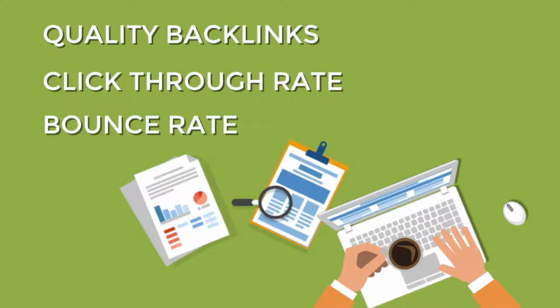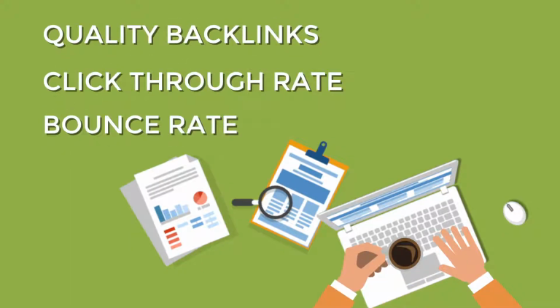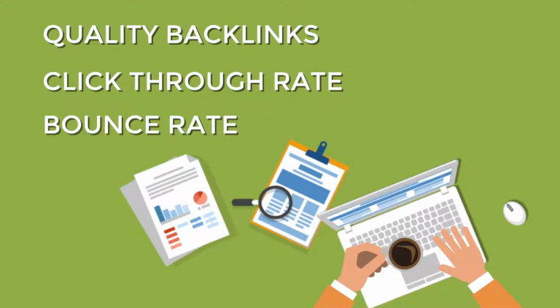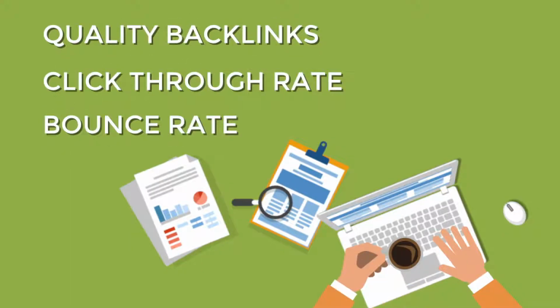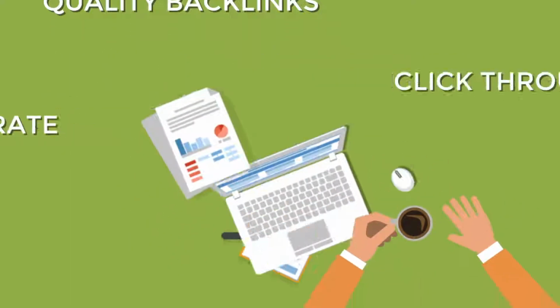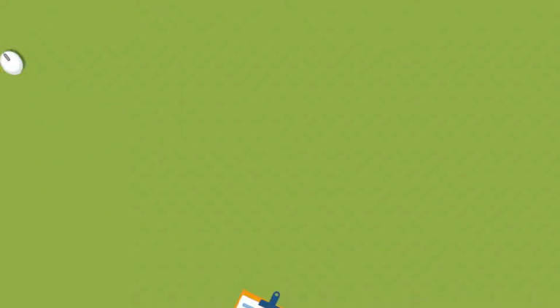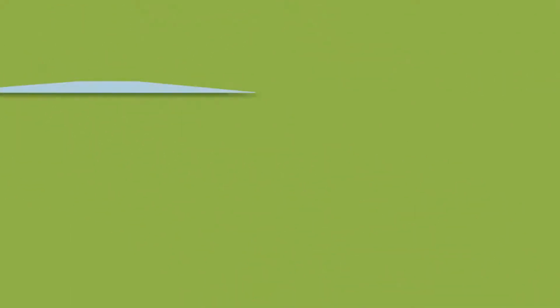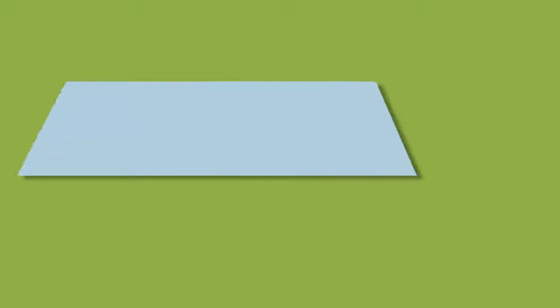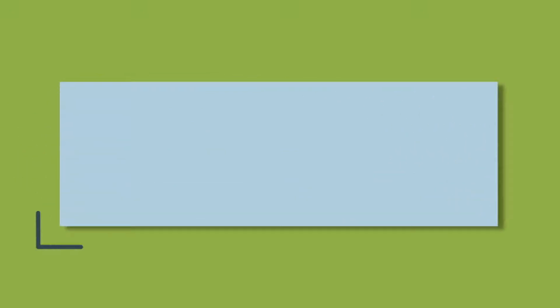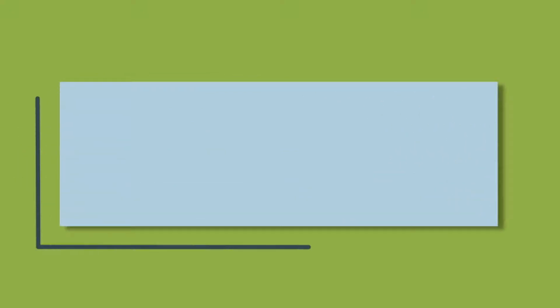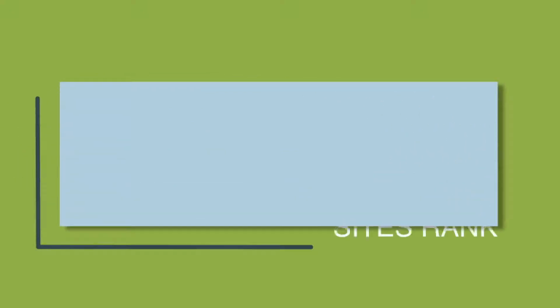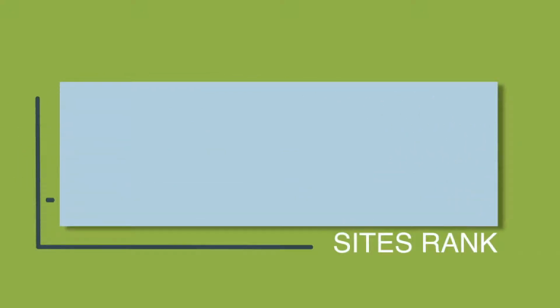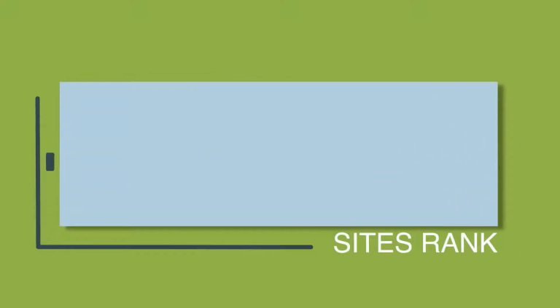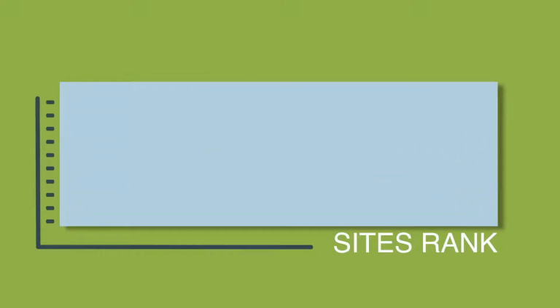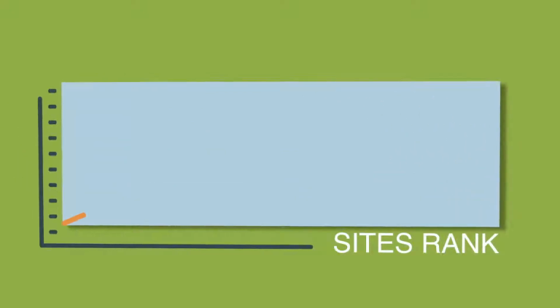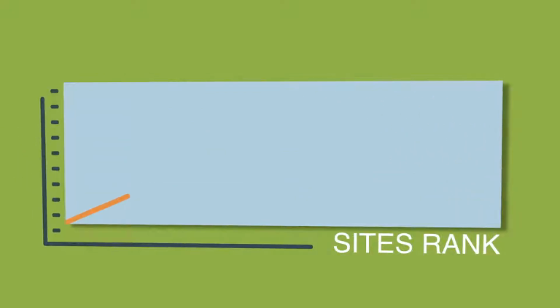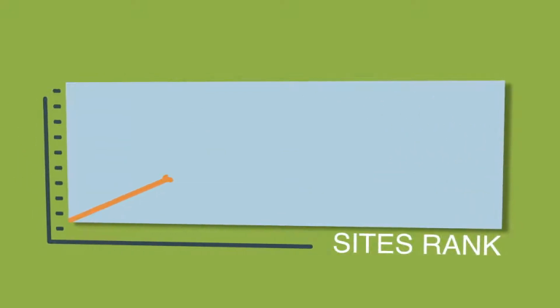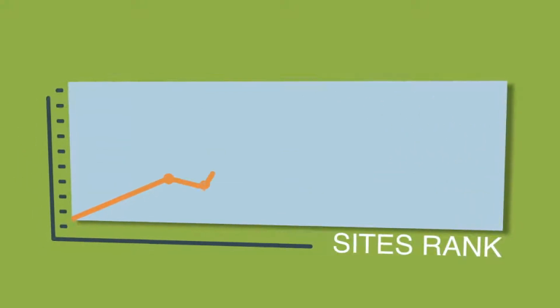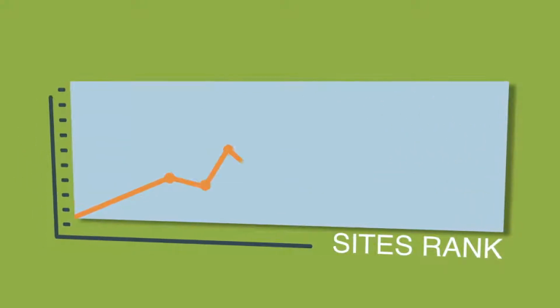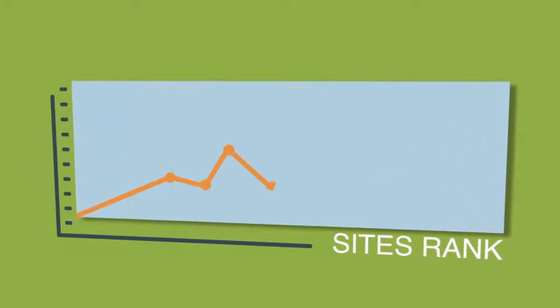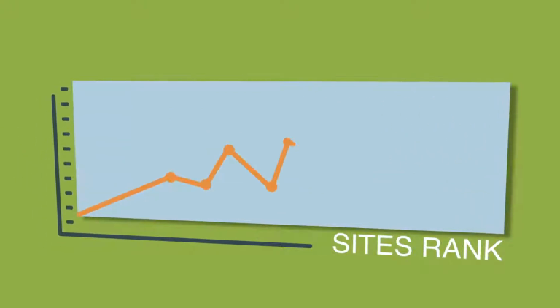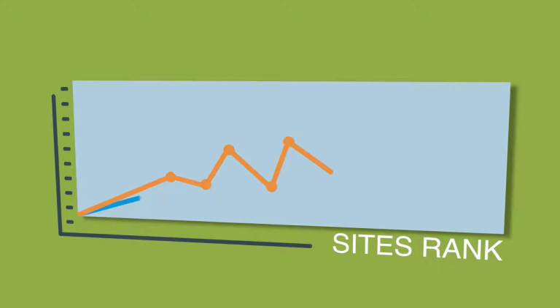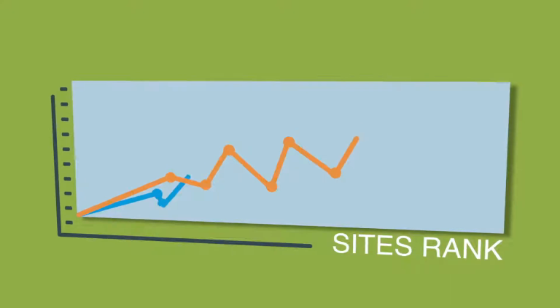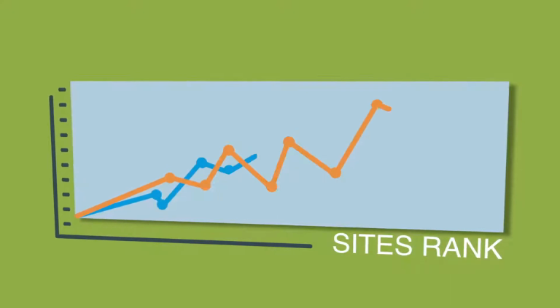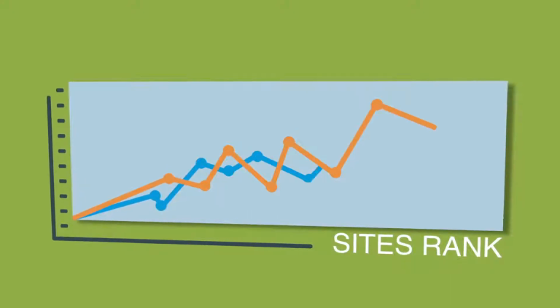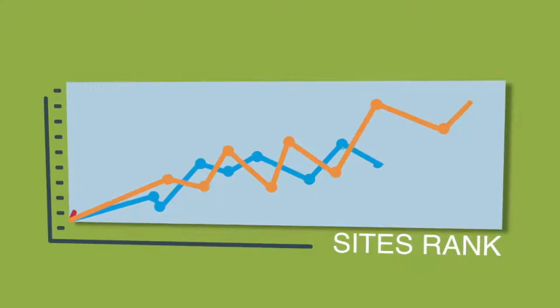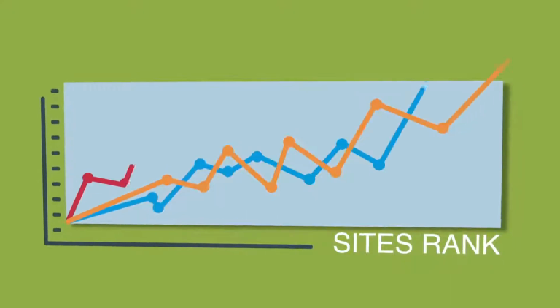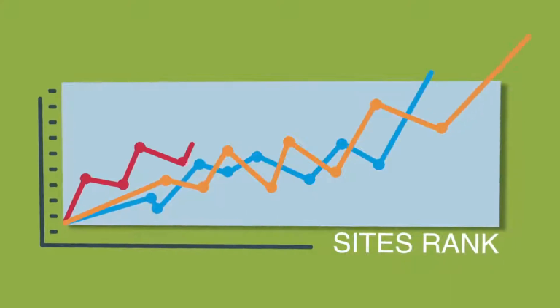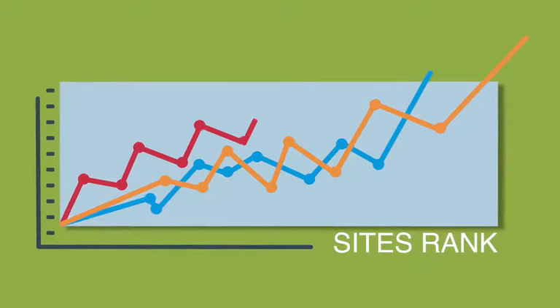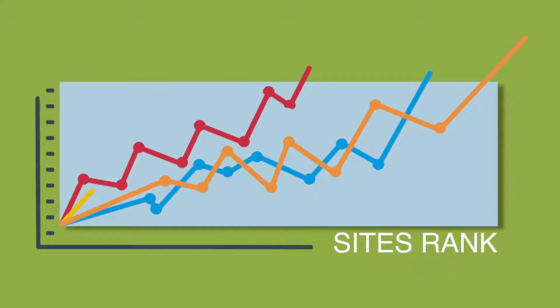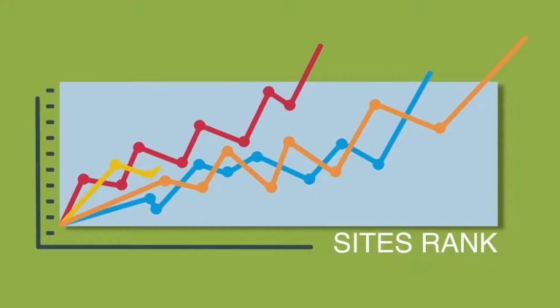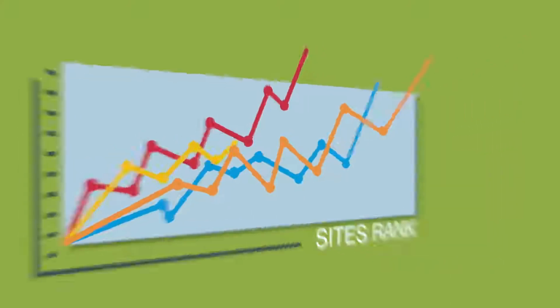But to influence these traffic and engagement metrics and increase your site's rank, you need more Google keyword search visits, more total site visits, more page views, and longer site visits.